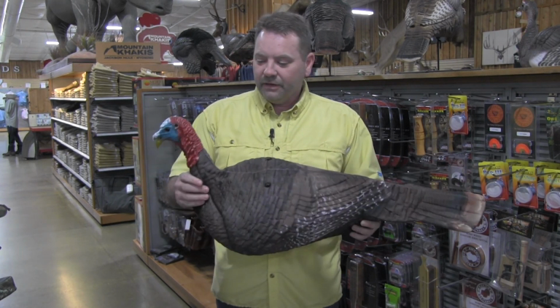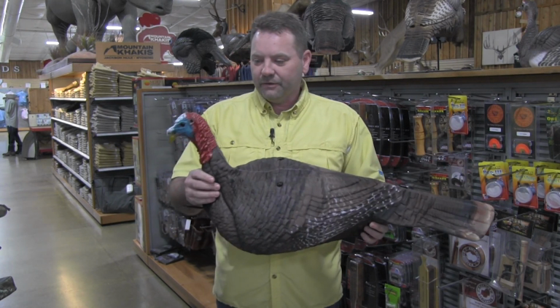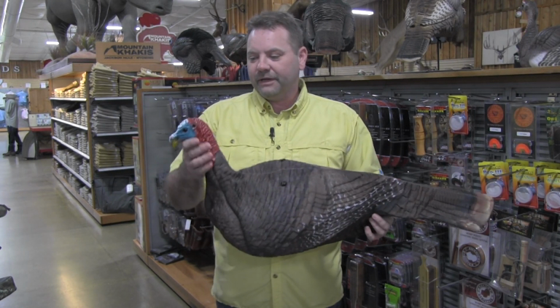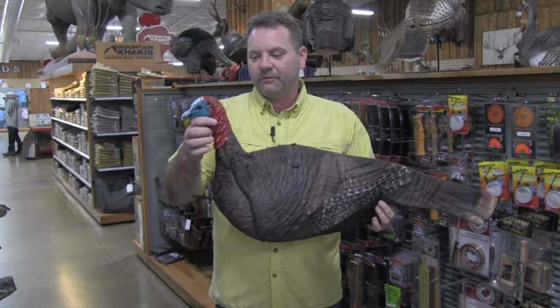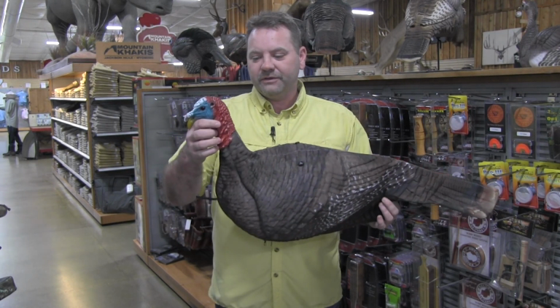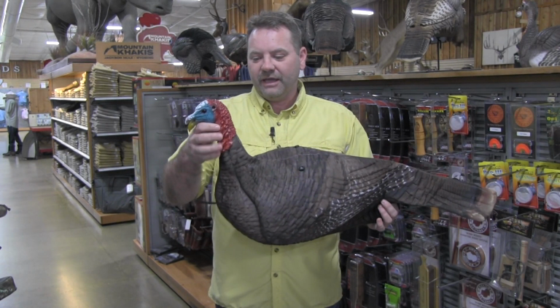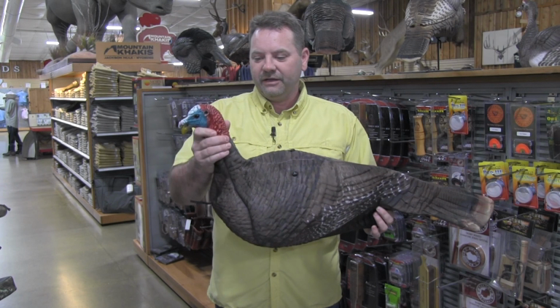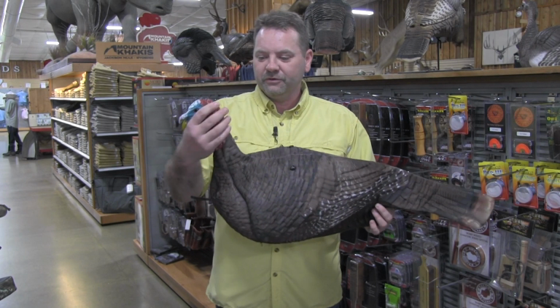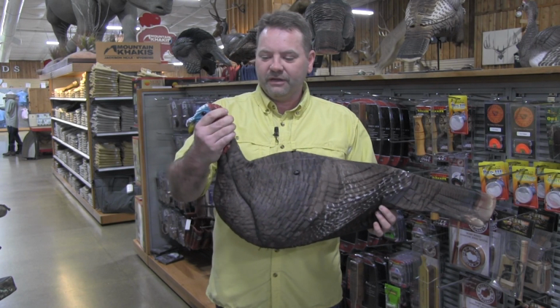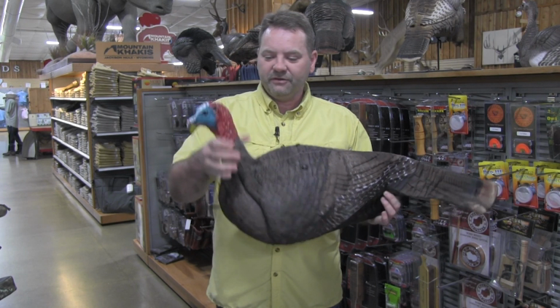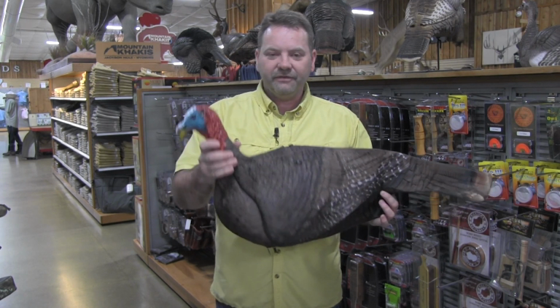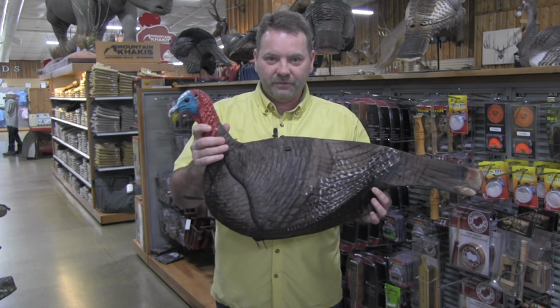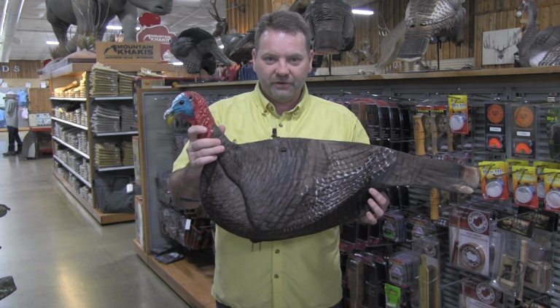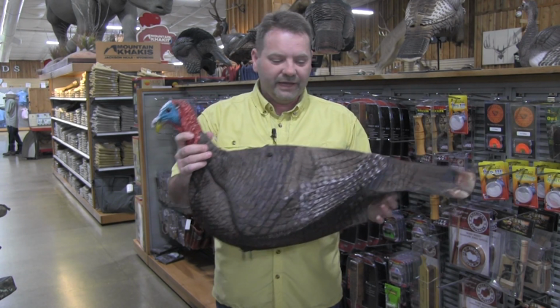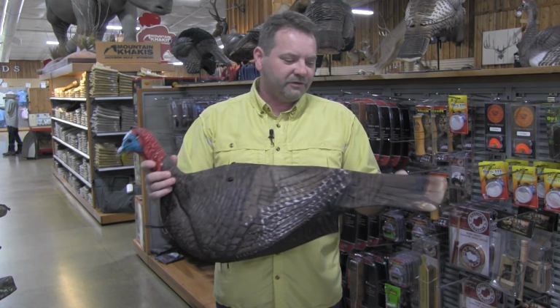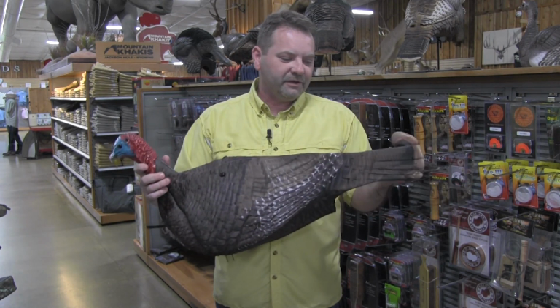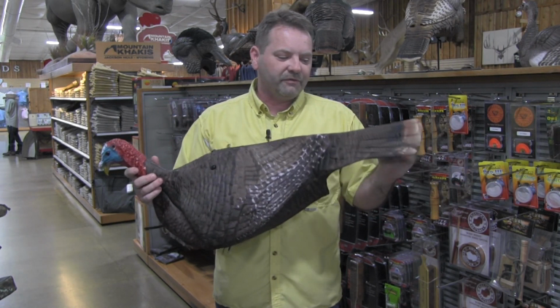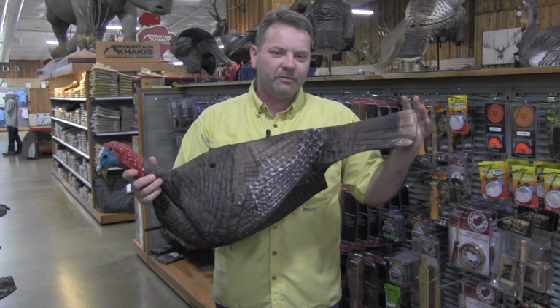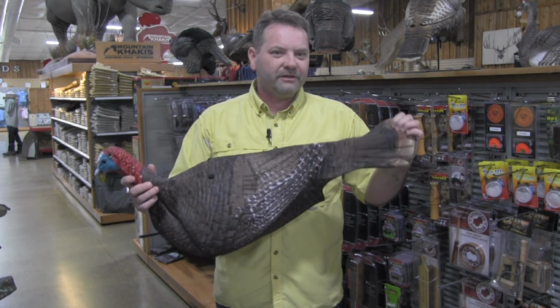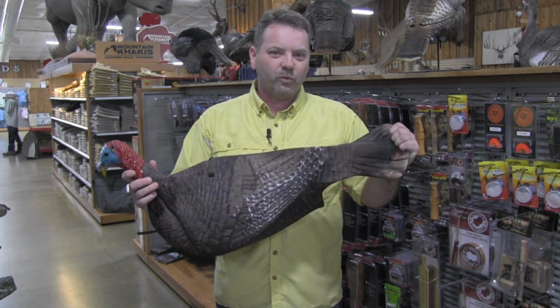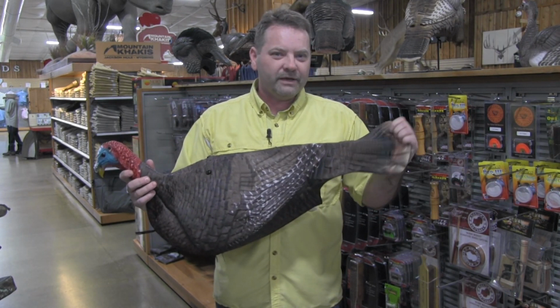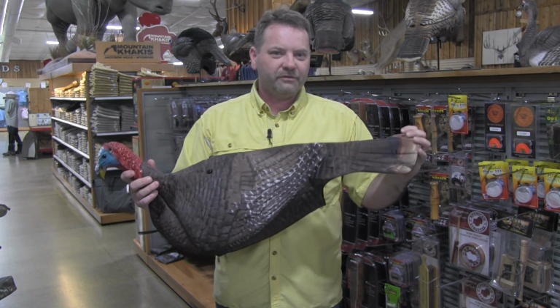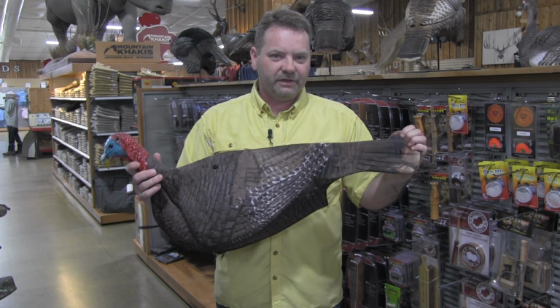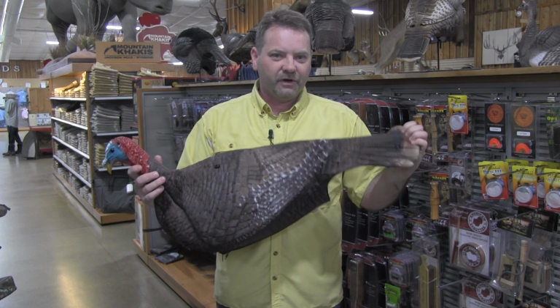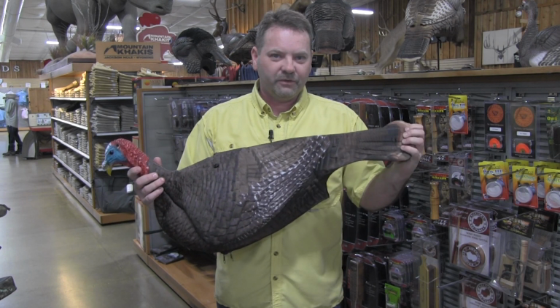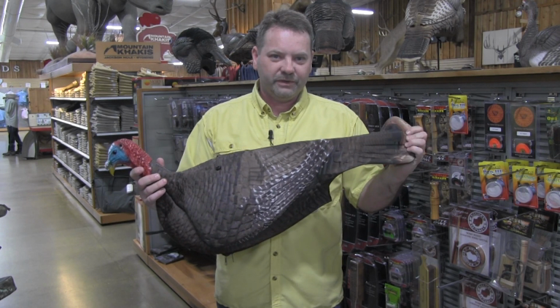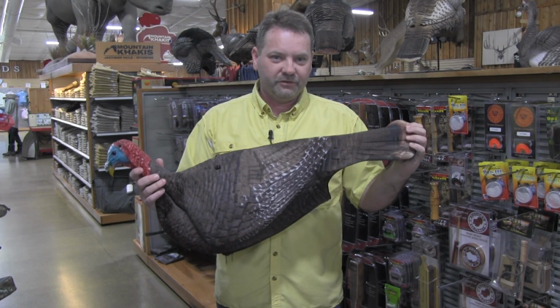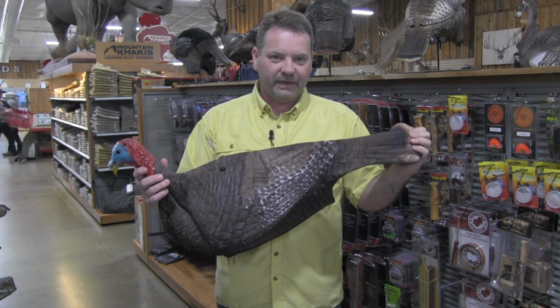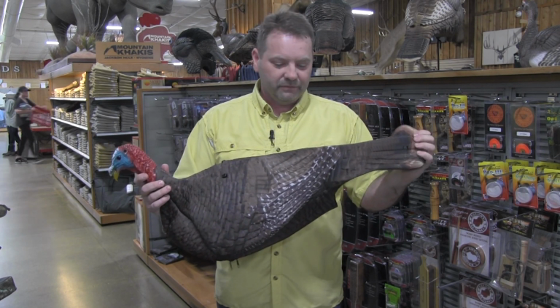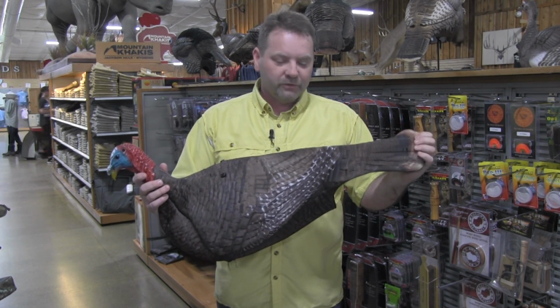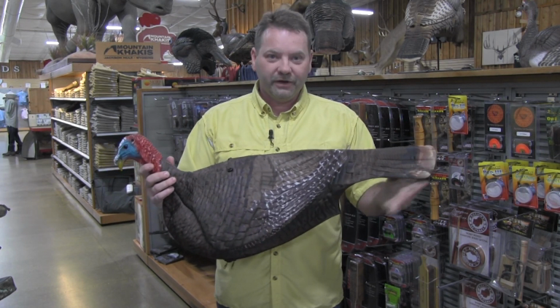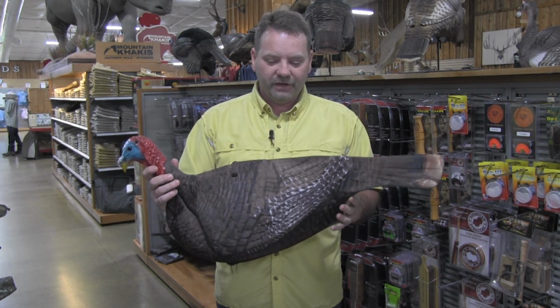Now they got a realistic head, it's real solid, it's tough, that's something that's going to last and just feeling of the foam, this is way tougher than the old foam decoys we used back 20 years ago.